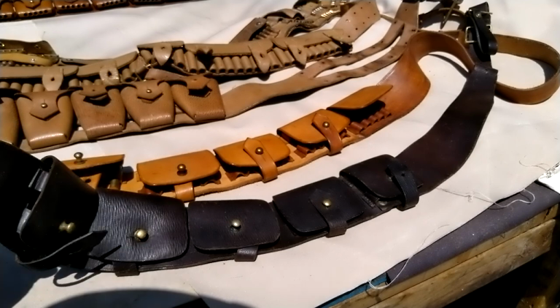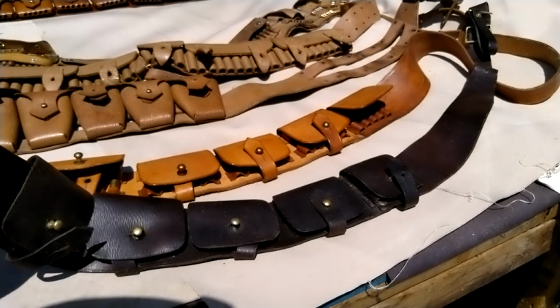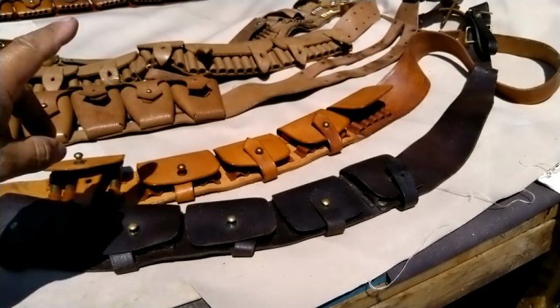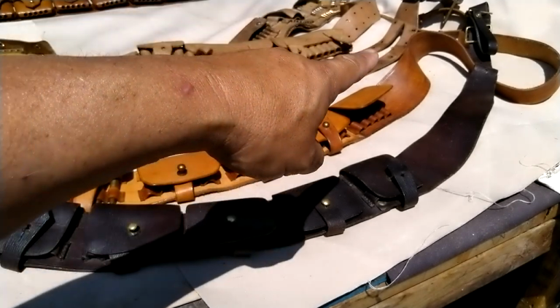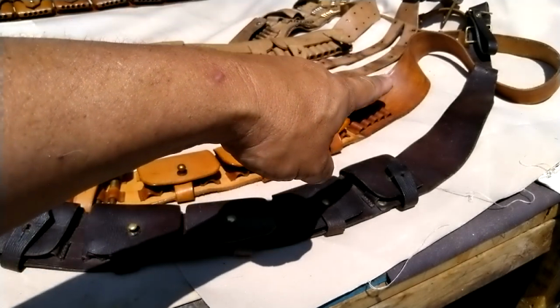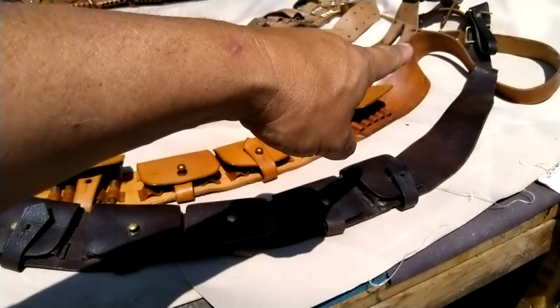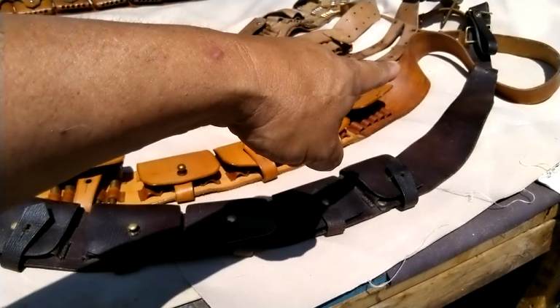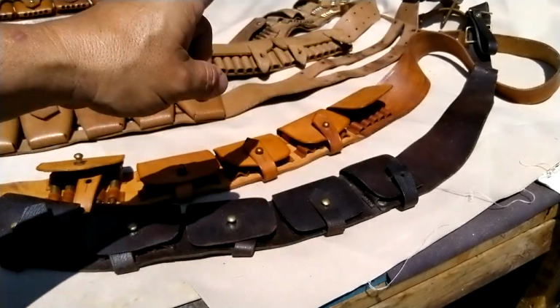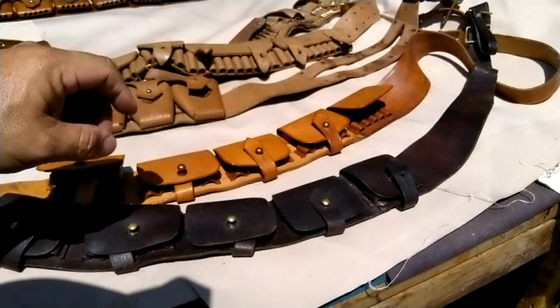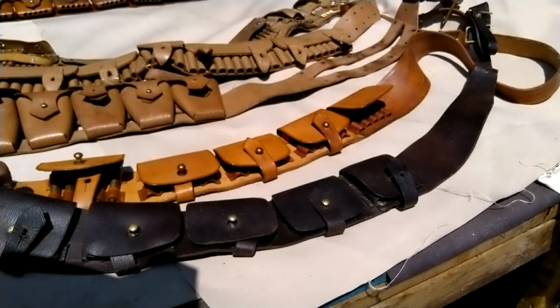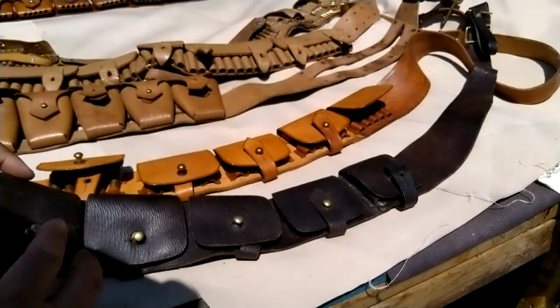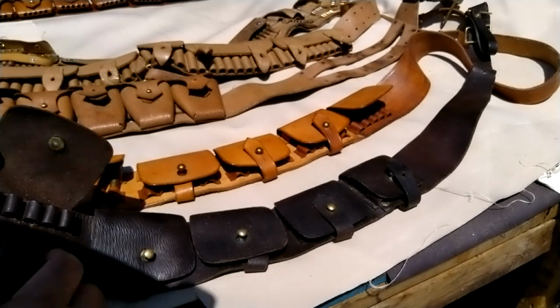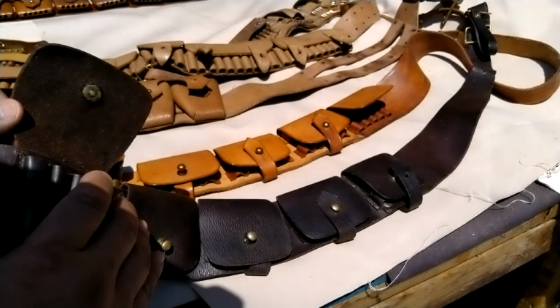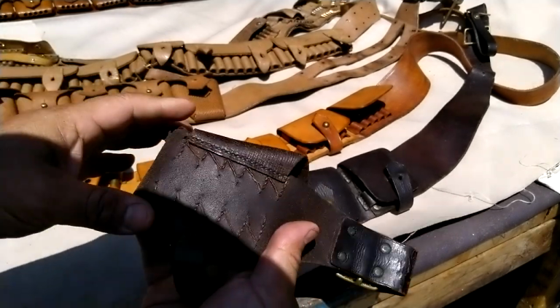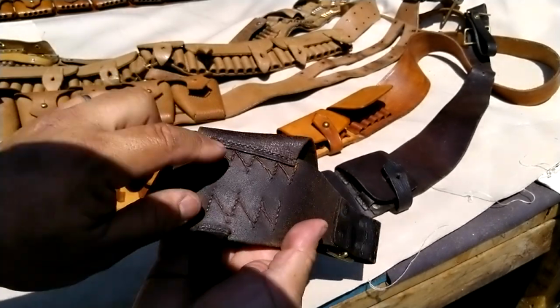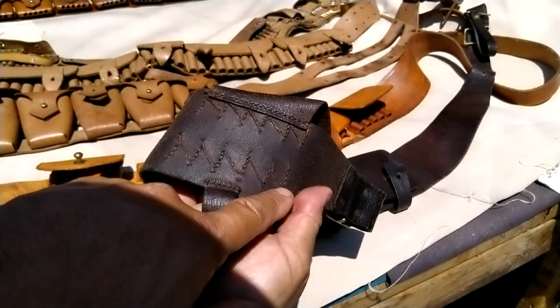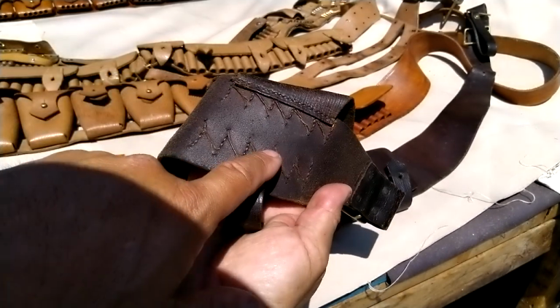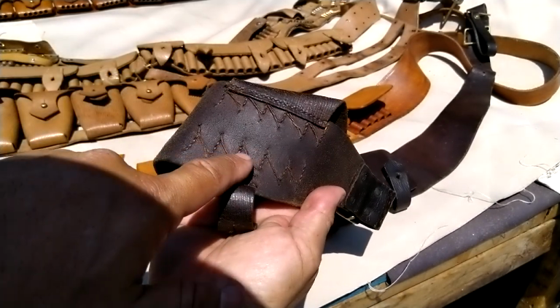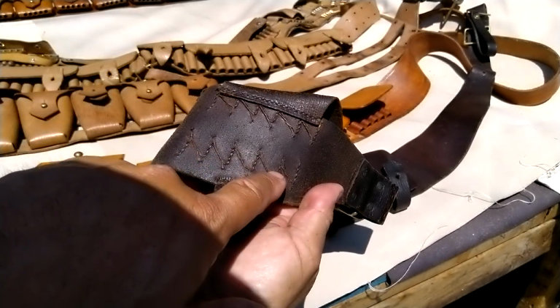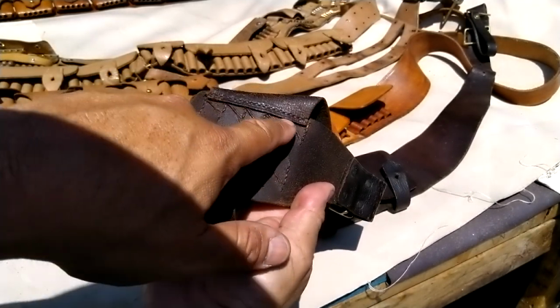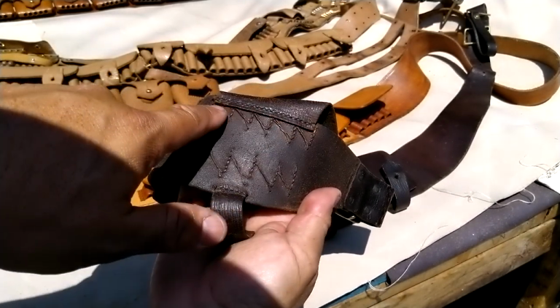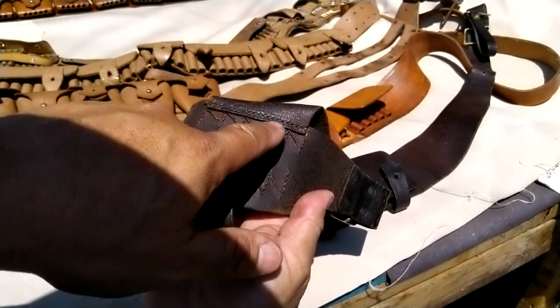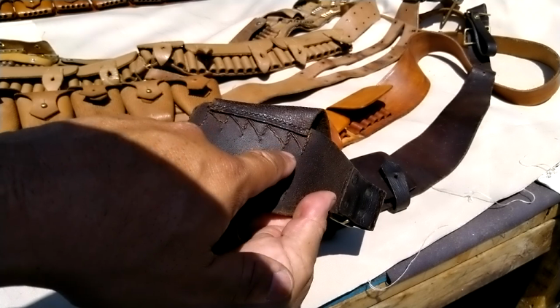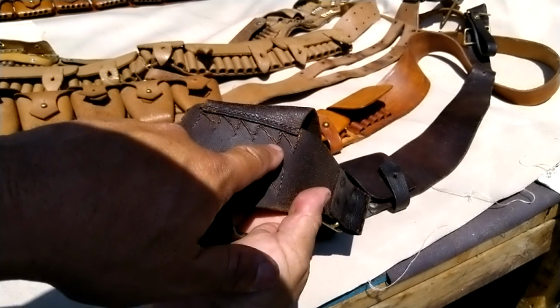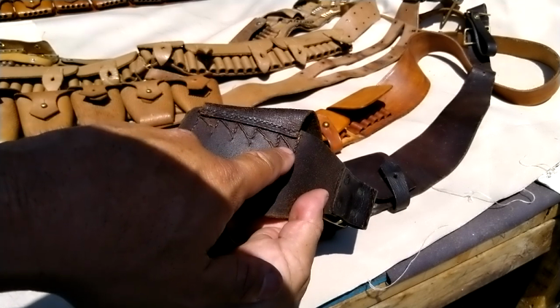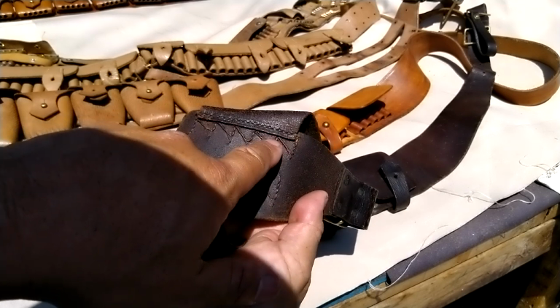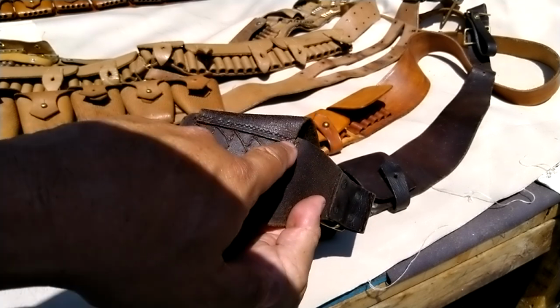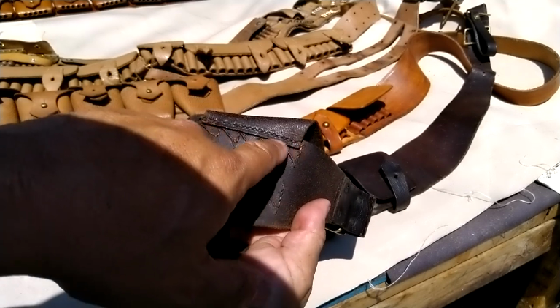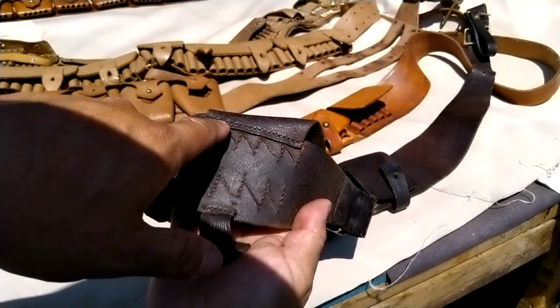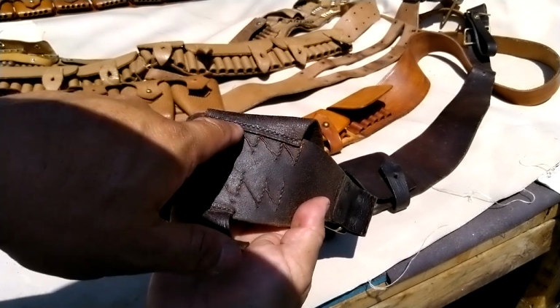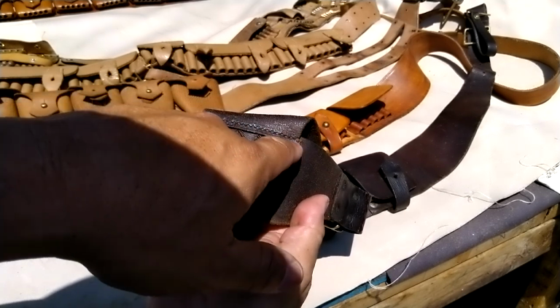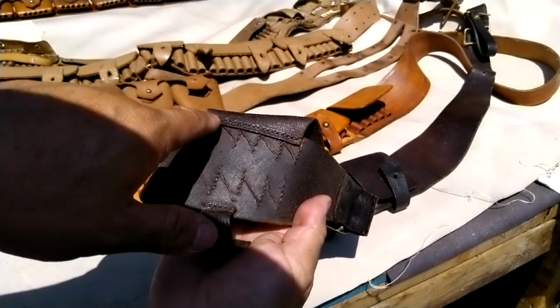This is all hand-stitched with waxed thread, and up here is also stitched. You can hand-stitch this if you don't have a sewing machine. I'll show you the hardware in a minute.